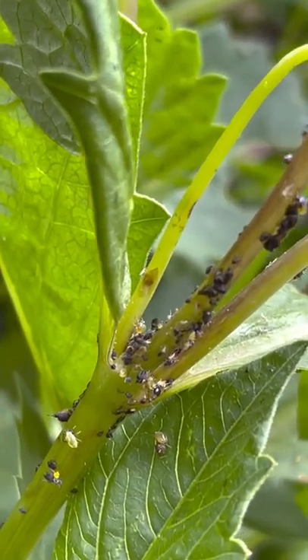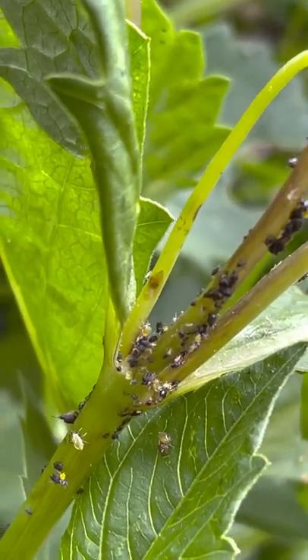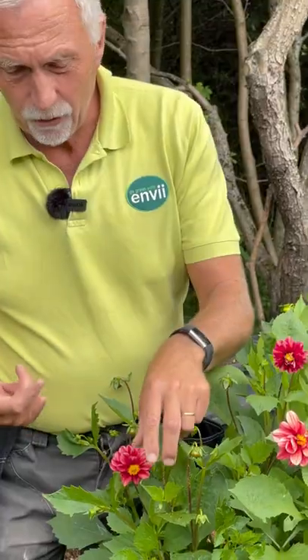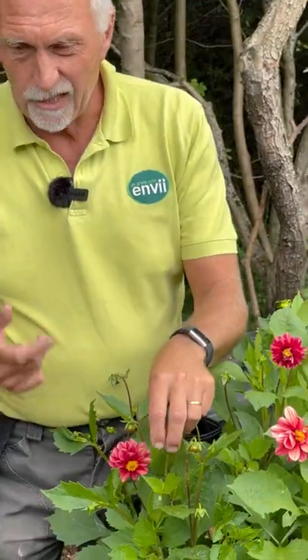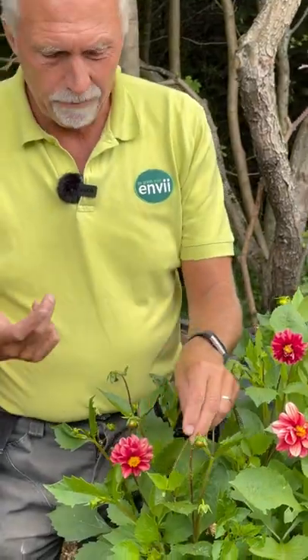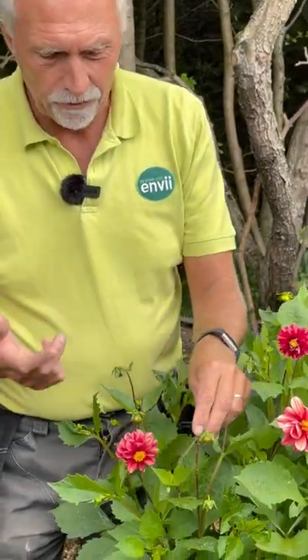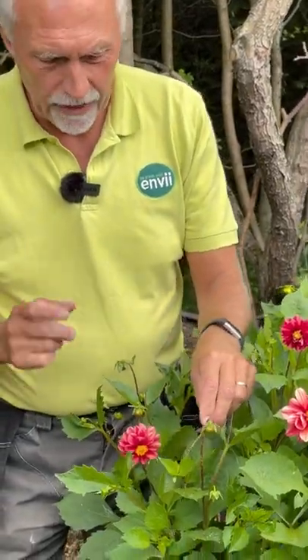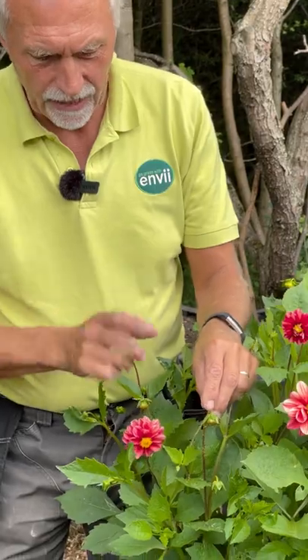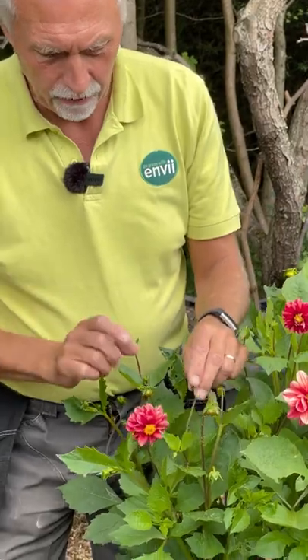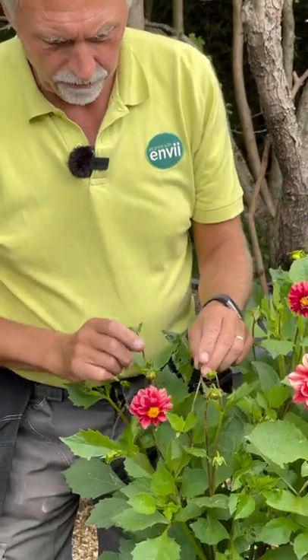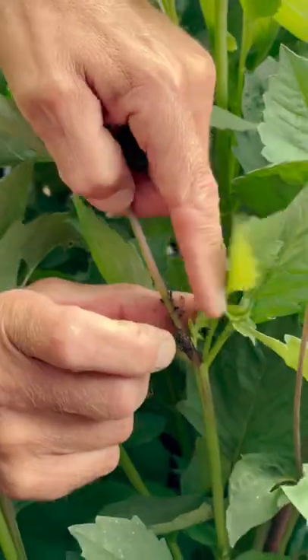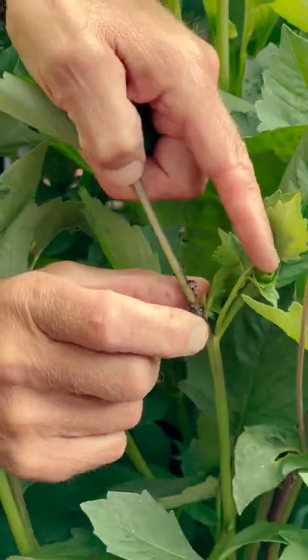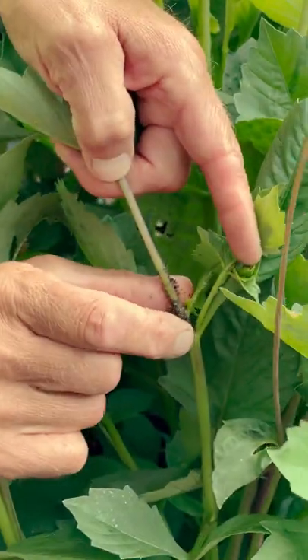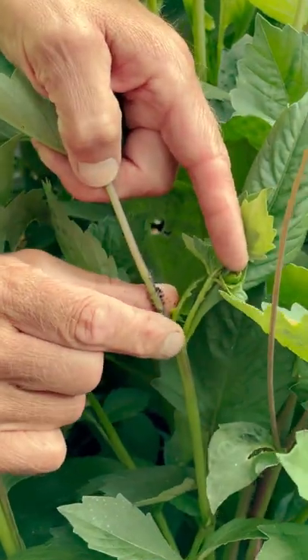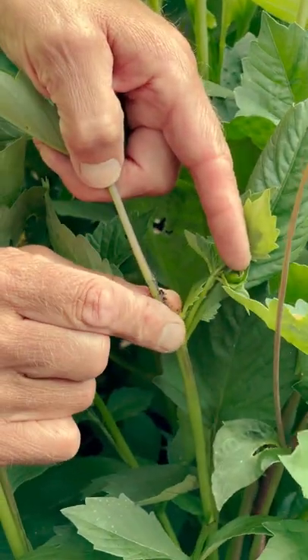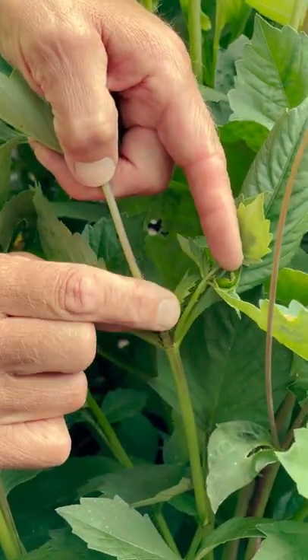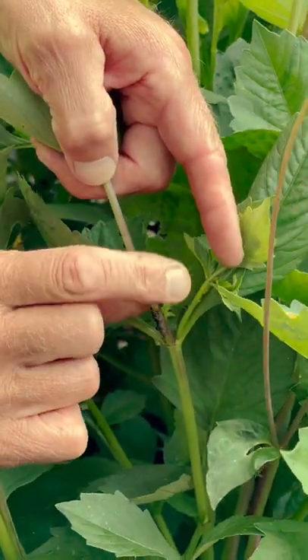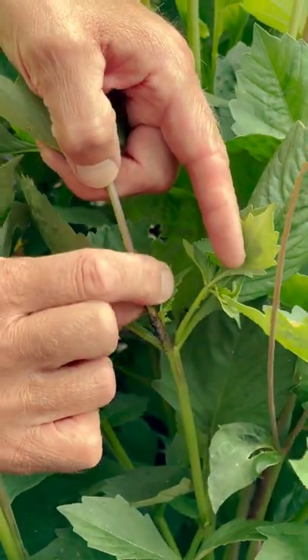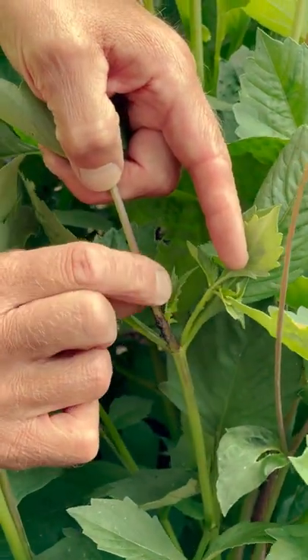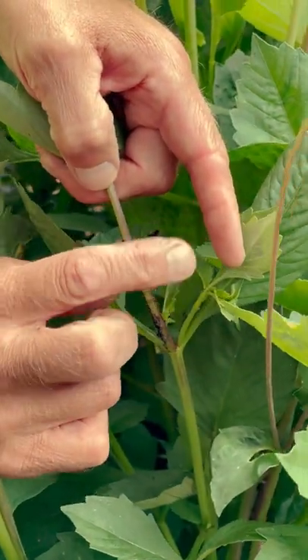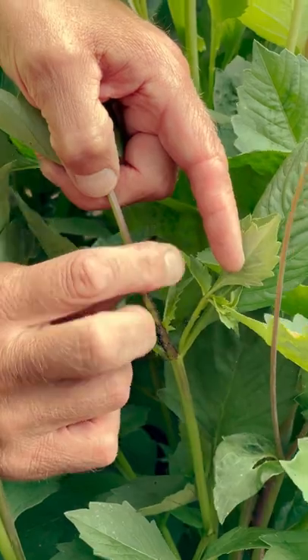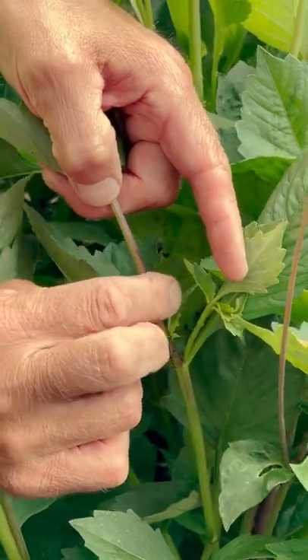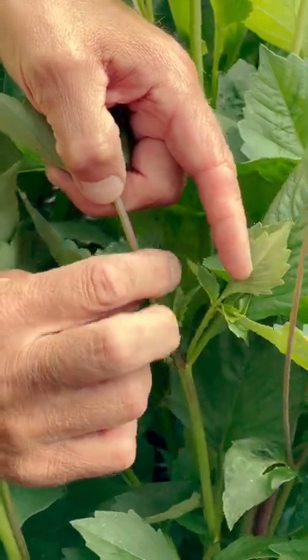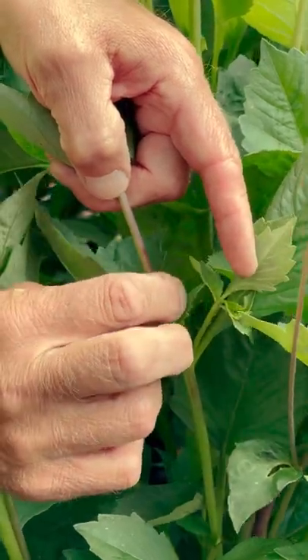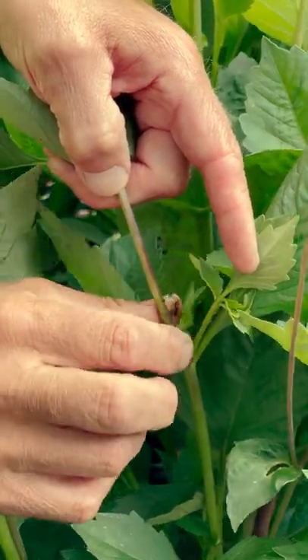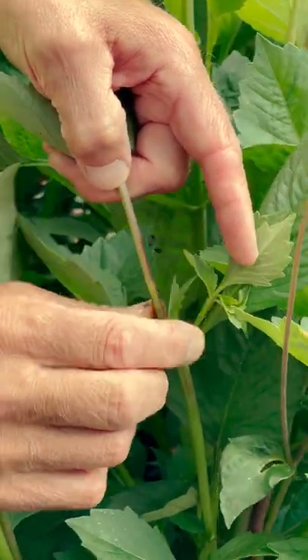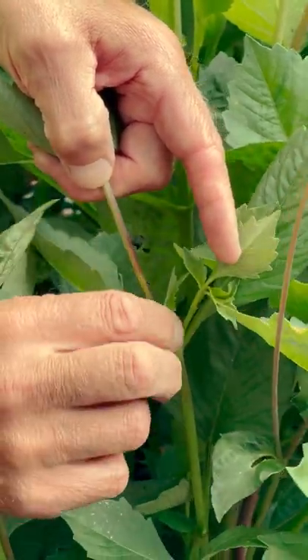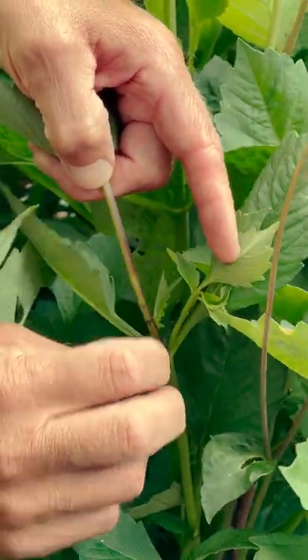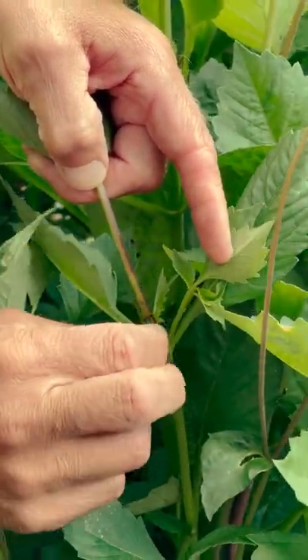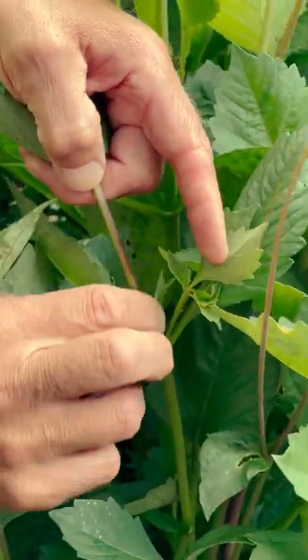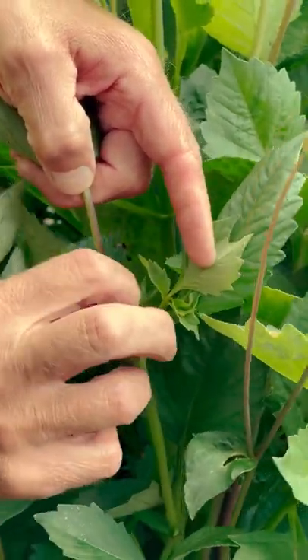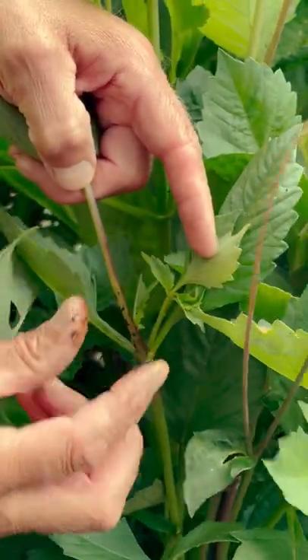The easiest way — and it's not a pleasant way to get rid of the blackfly — is to just squash them between your finger and your thumb. It's not nice but if you want to save your plant, that's what you're going to have to do.